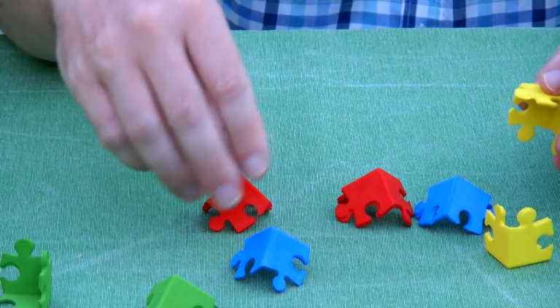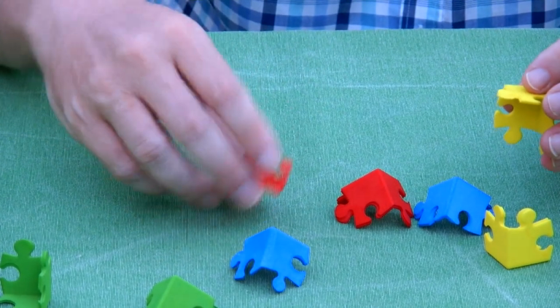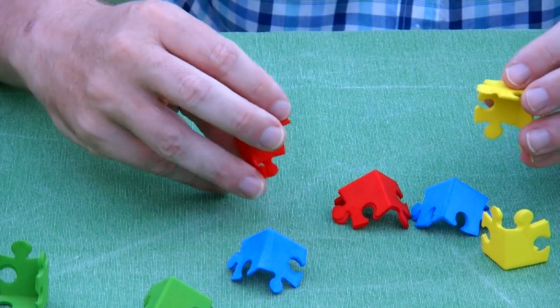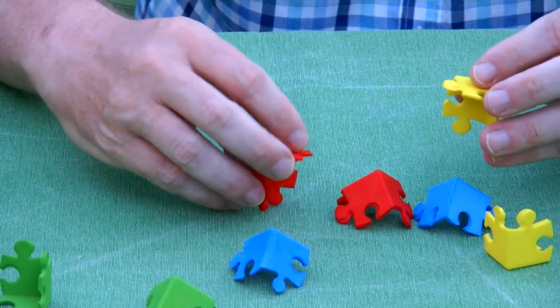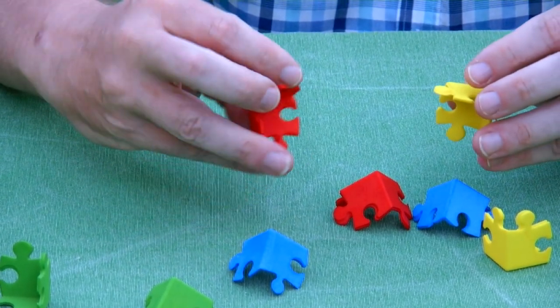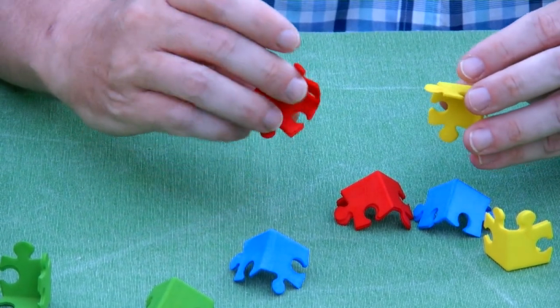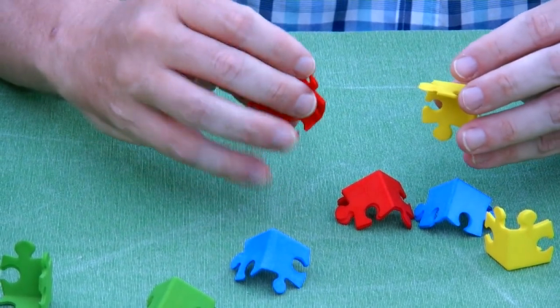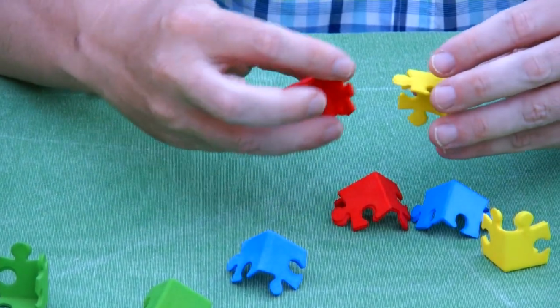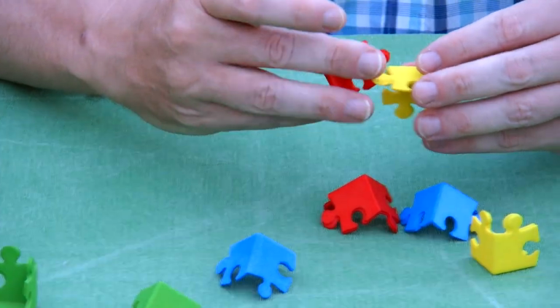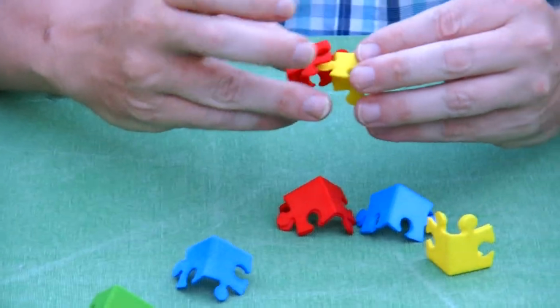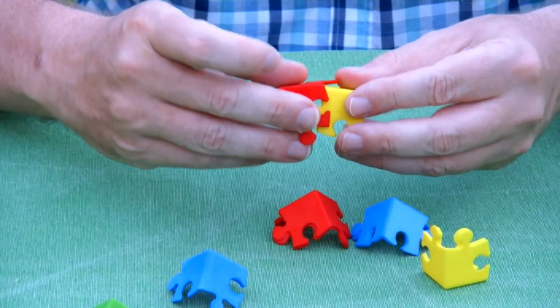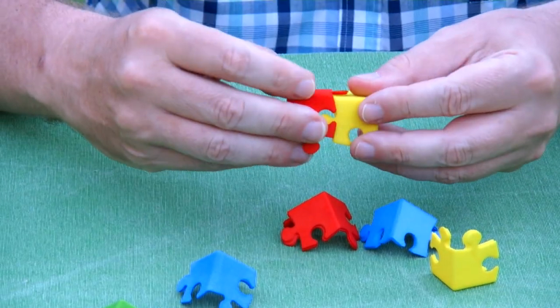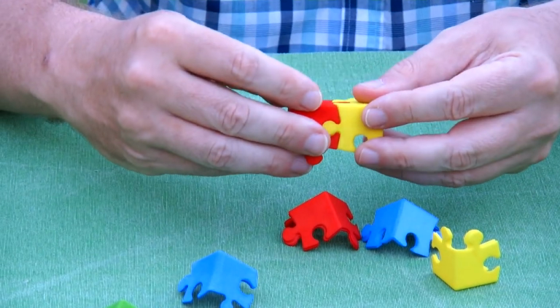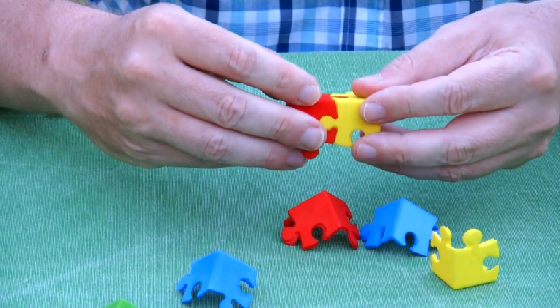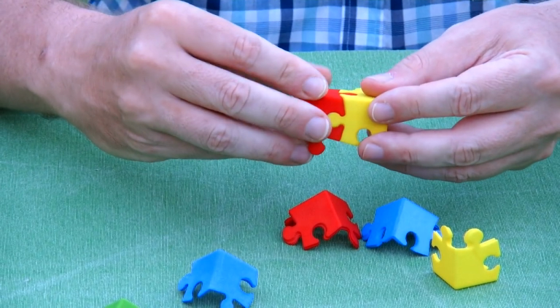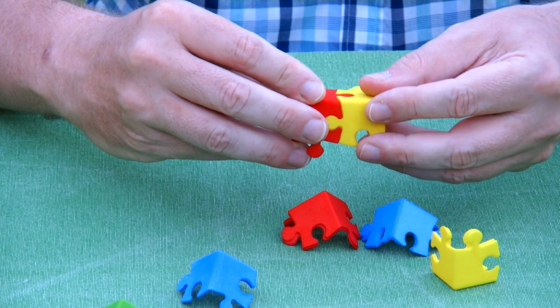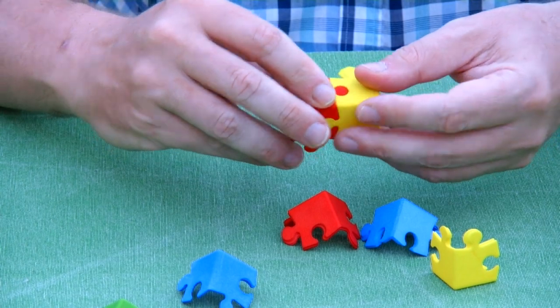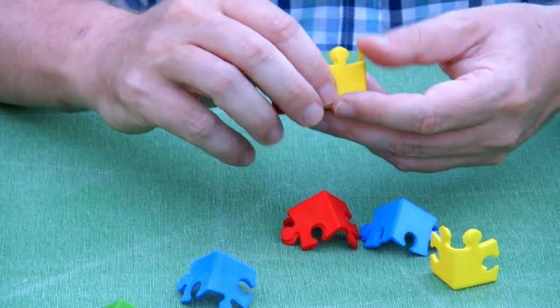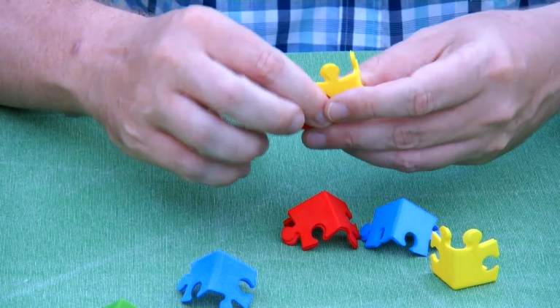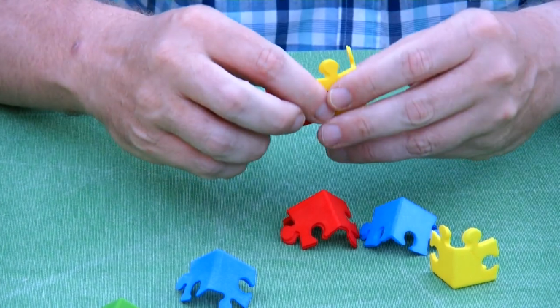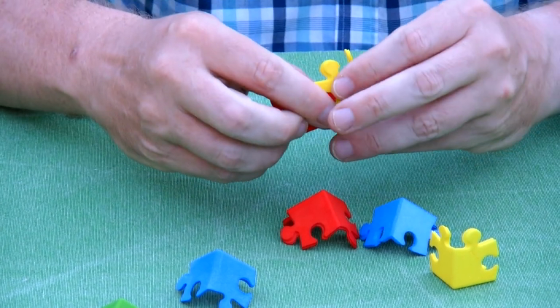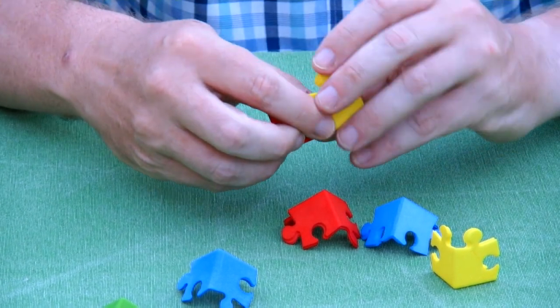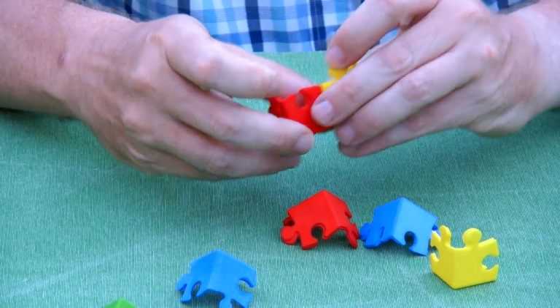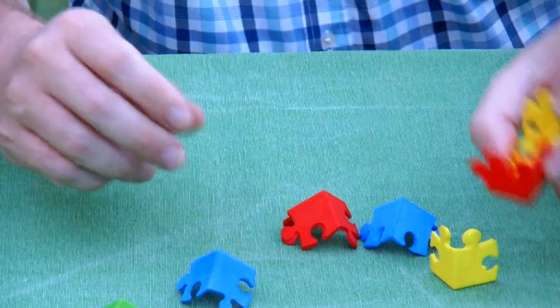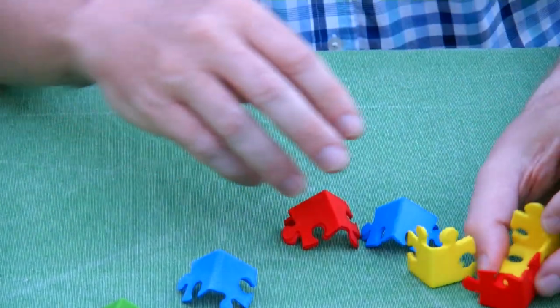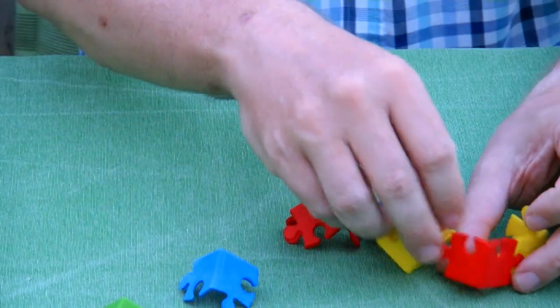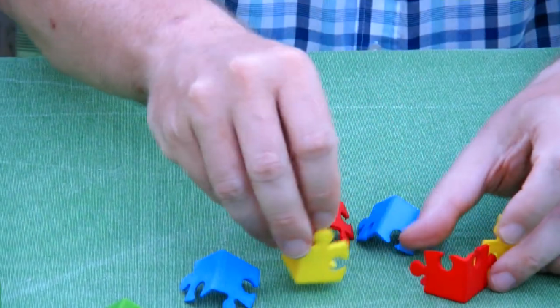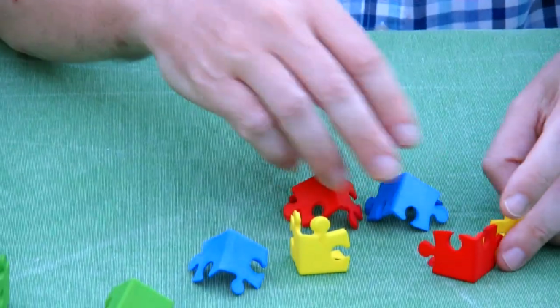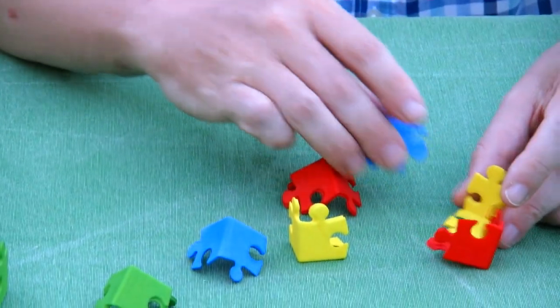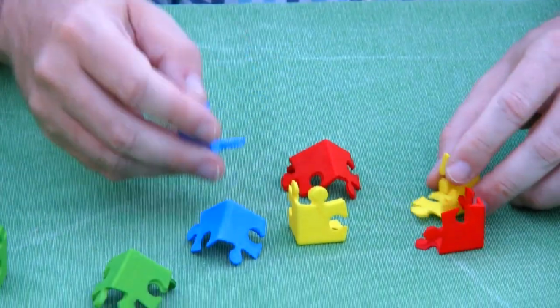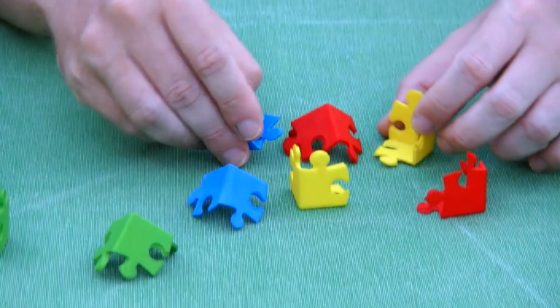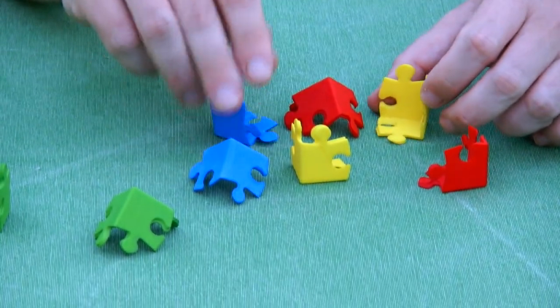Actually, I believe it was this combination that goes together. So as a whole, it makes a cube.